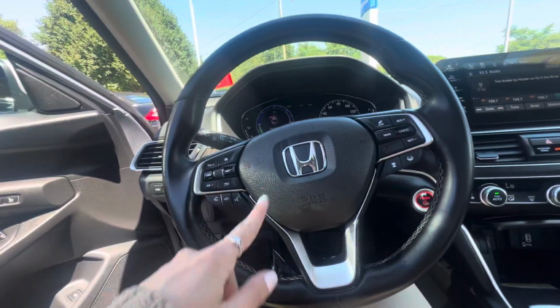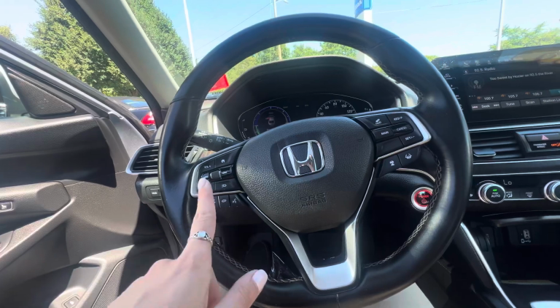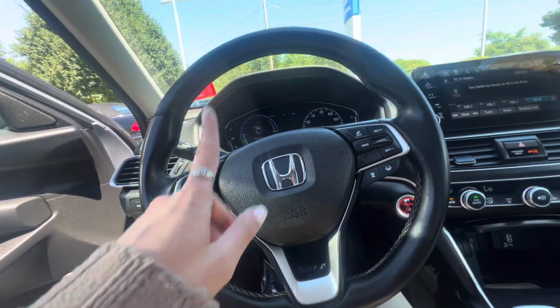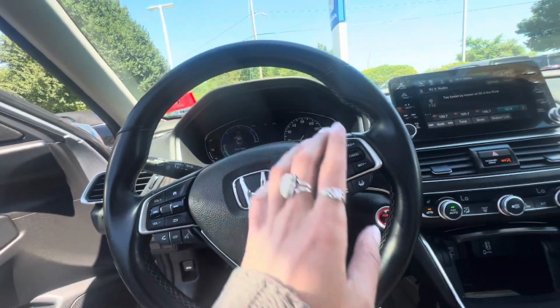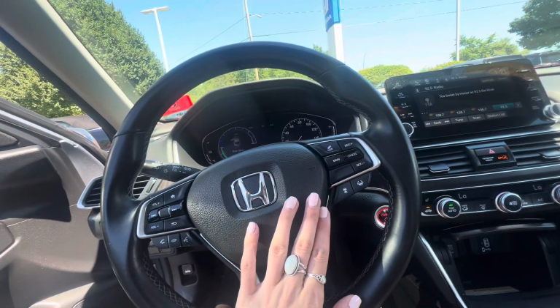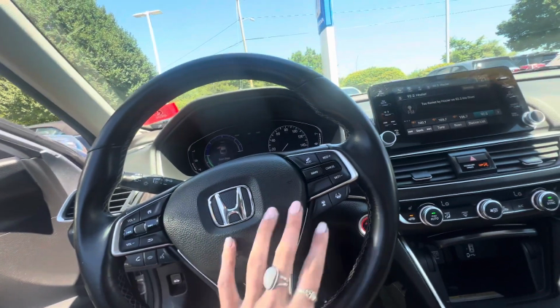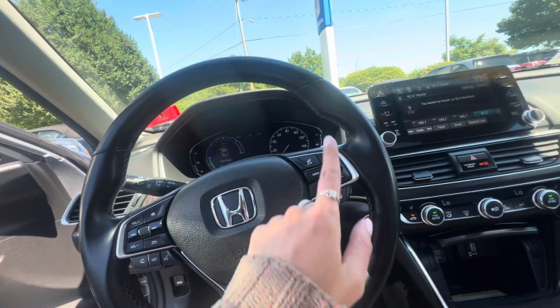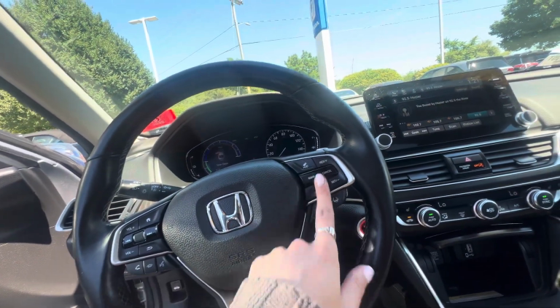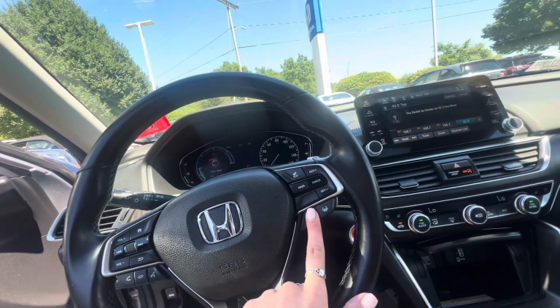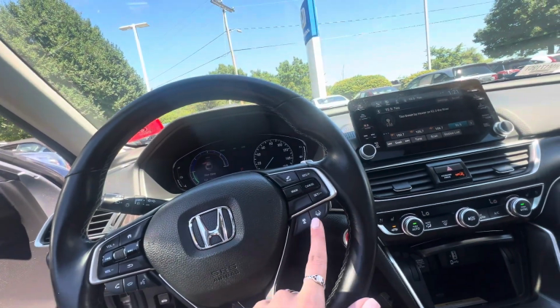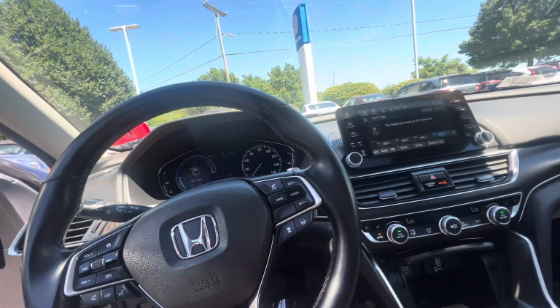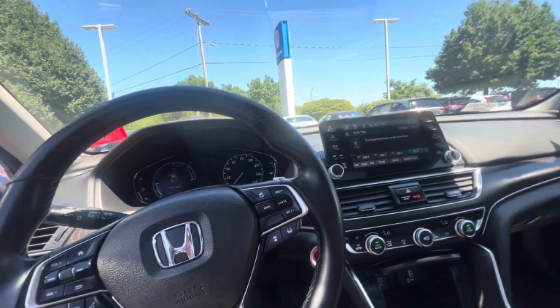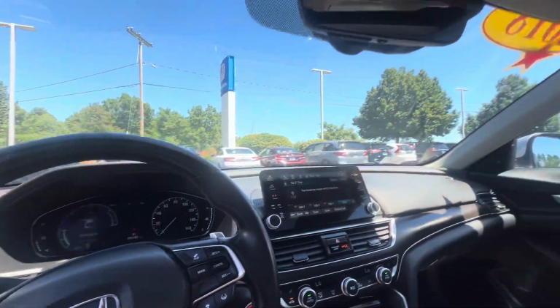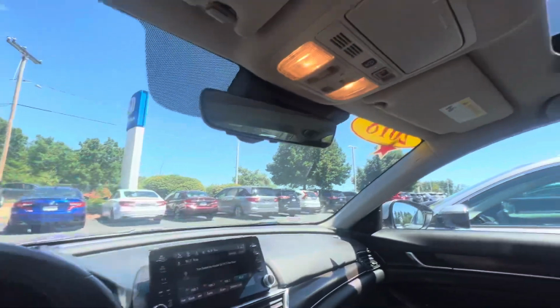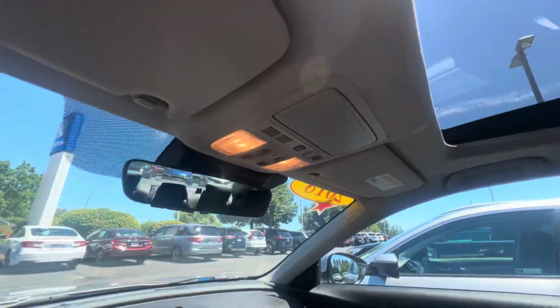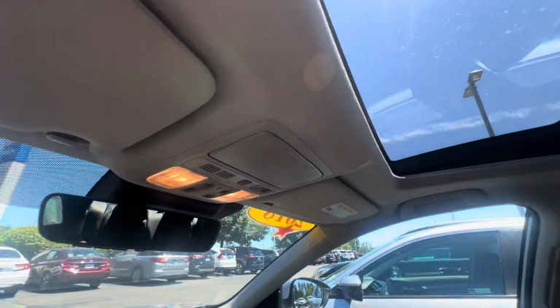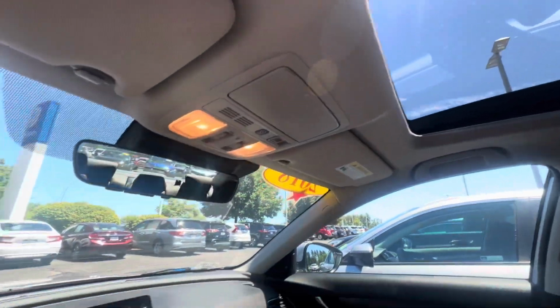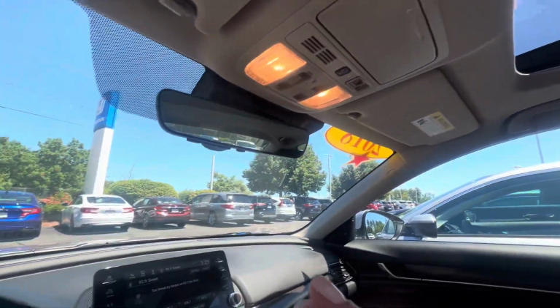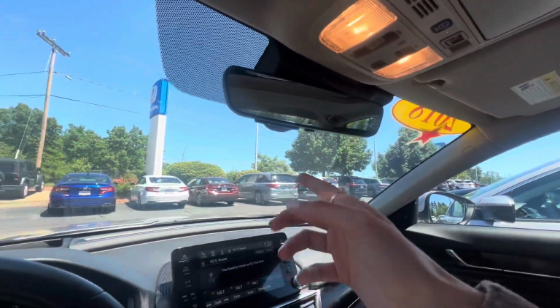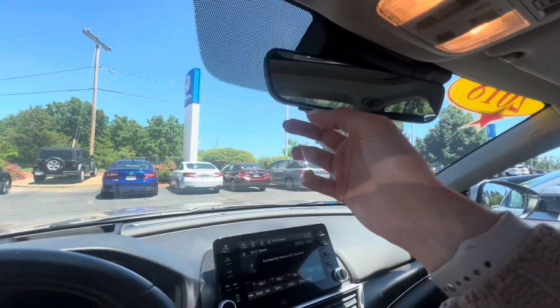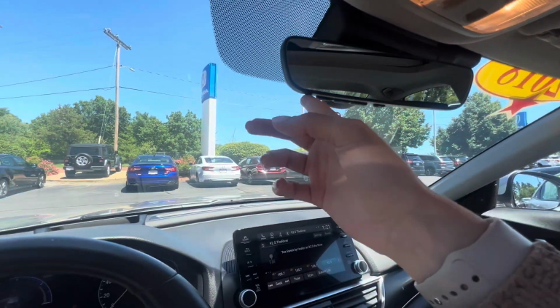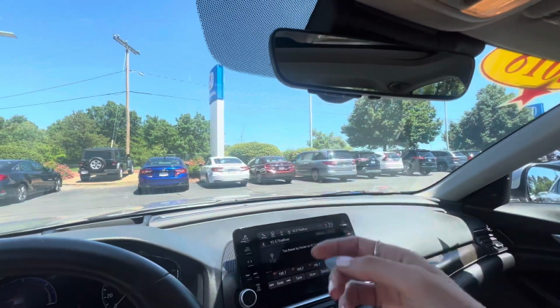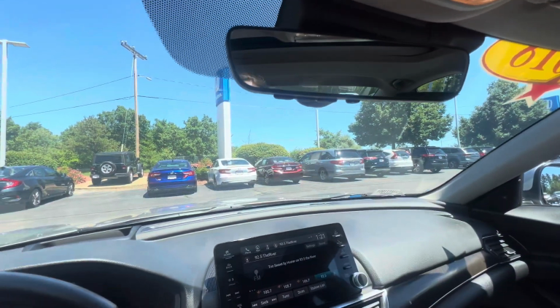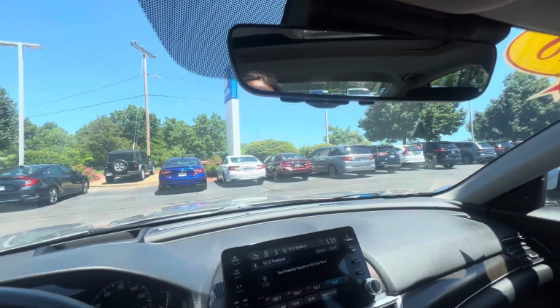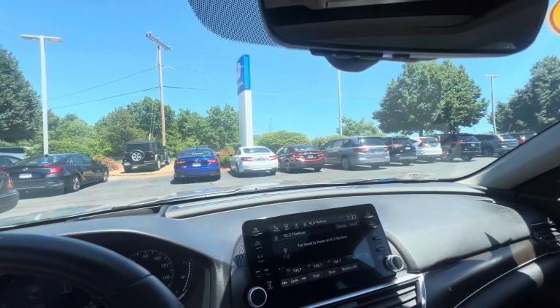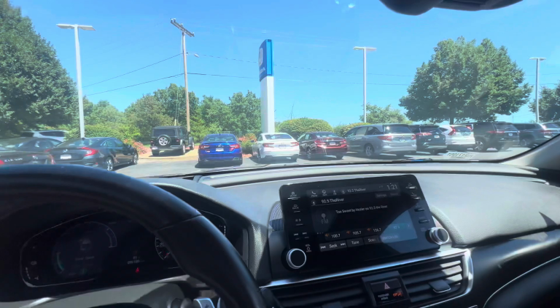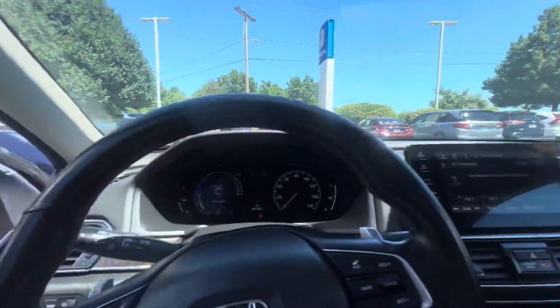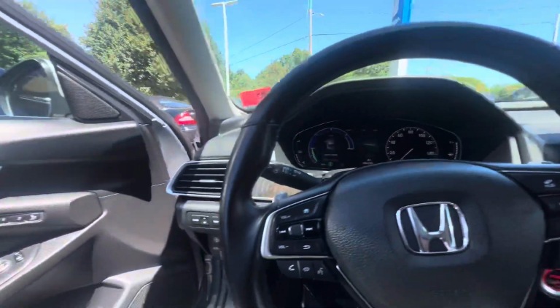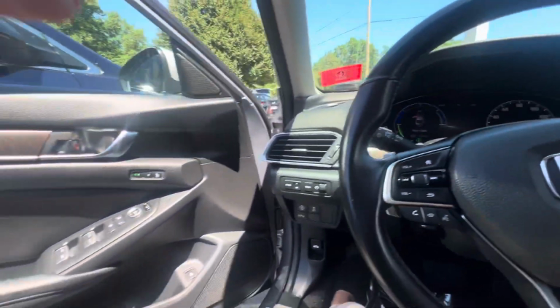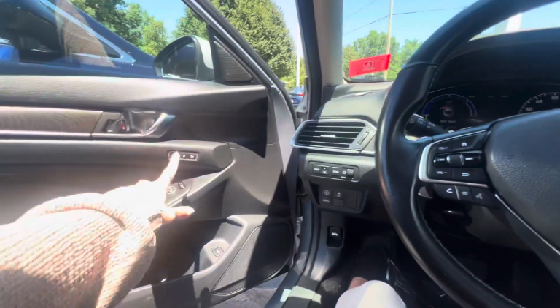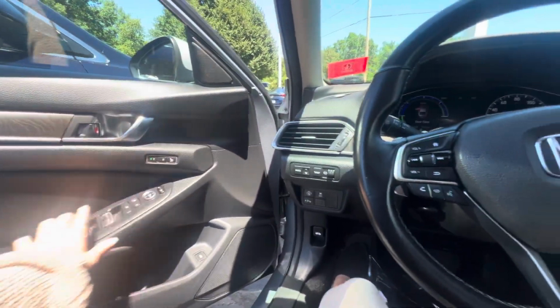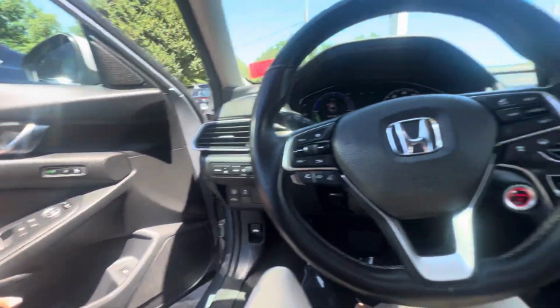There's a customizable digital dash, and you can take or make calls from right here at the steering wheel. There are a lot of safety and sensing features. You also get the sunroof, programmable garage door opener buttons right there, and seat memory.